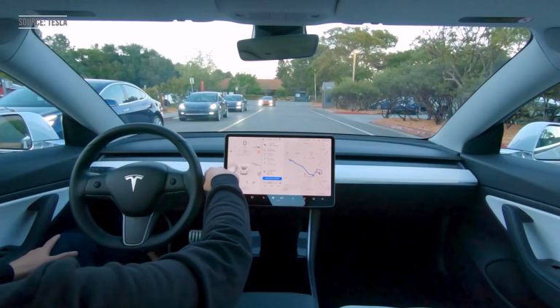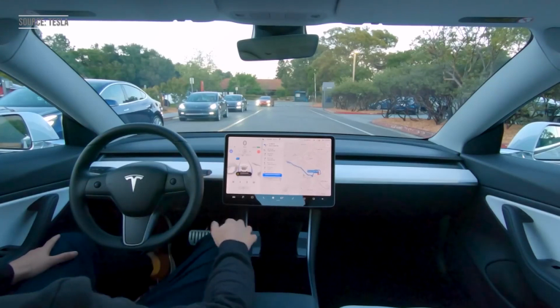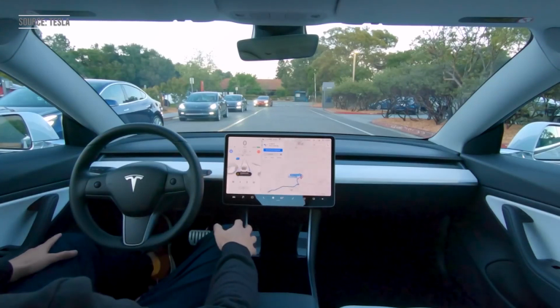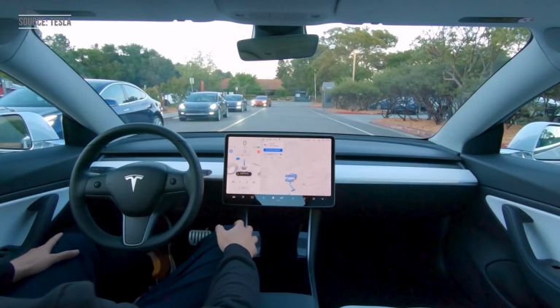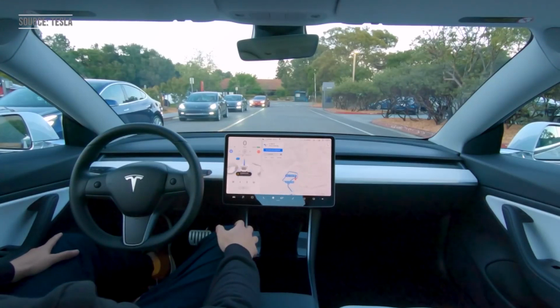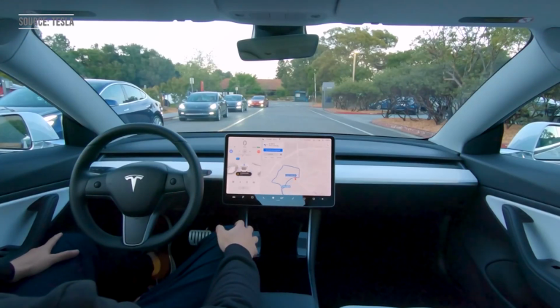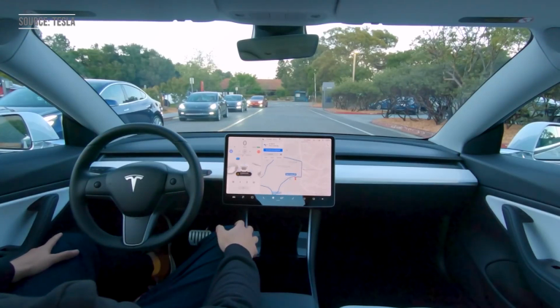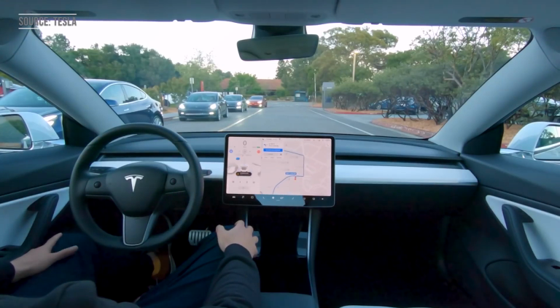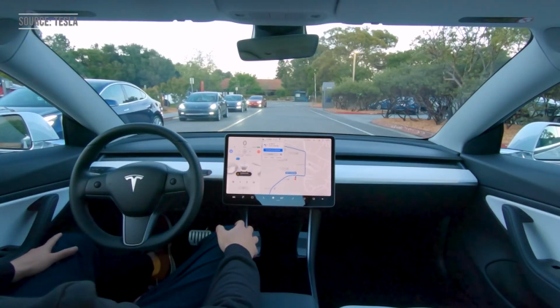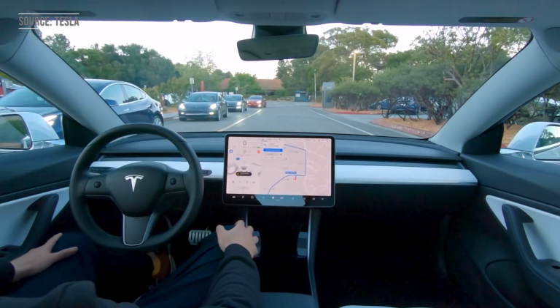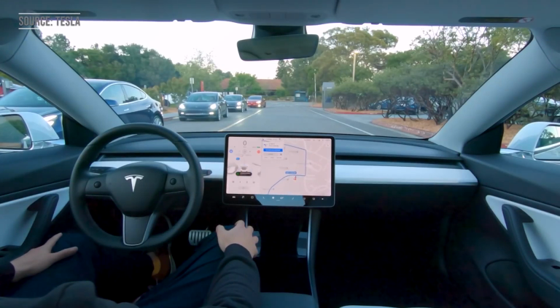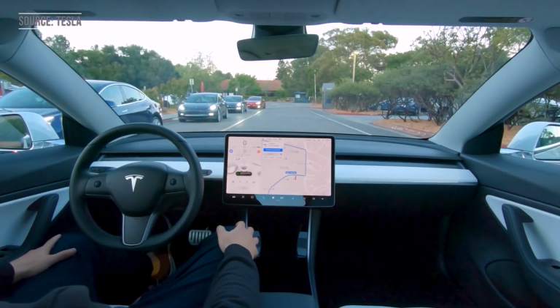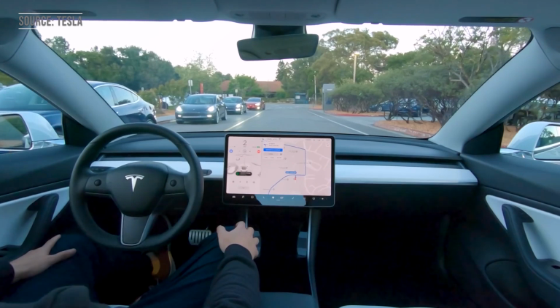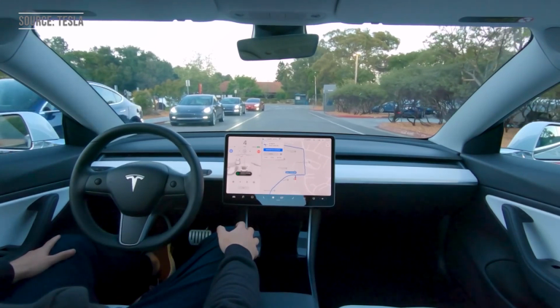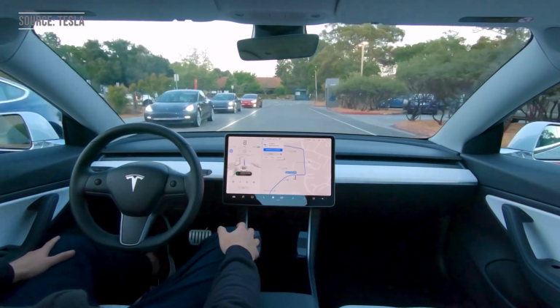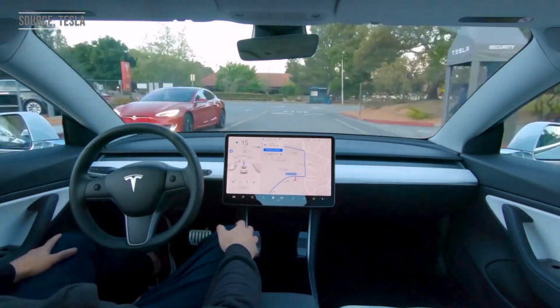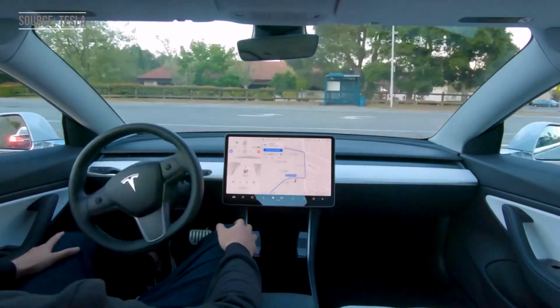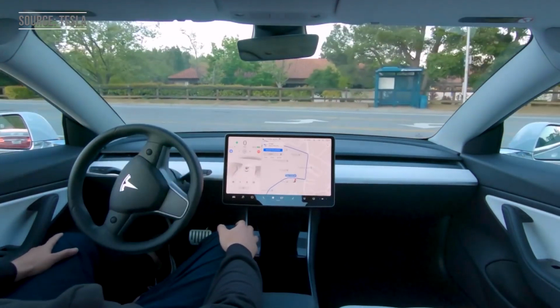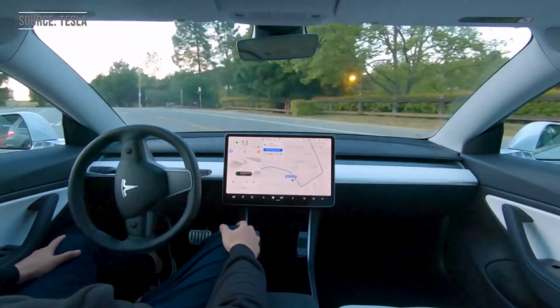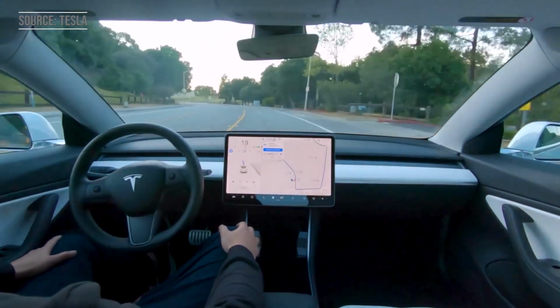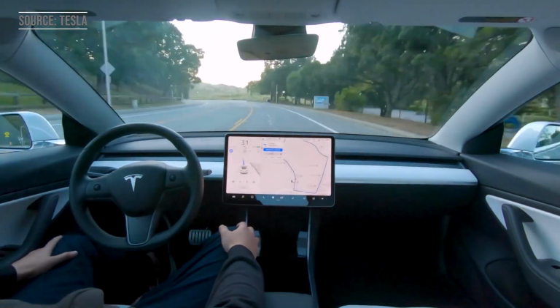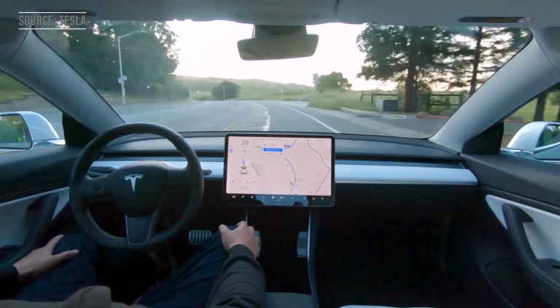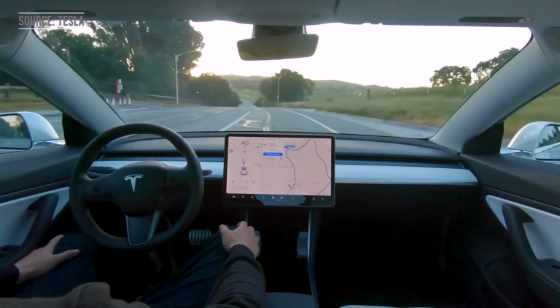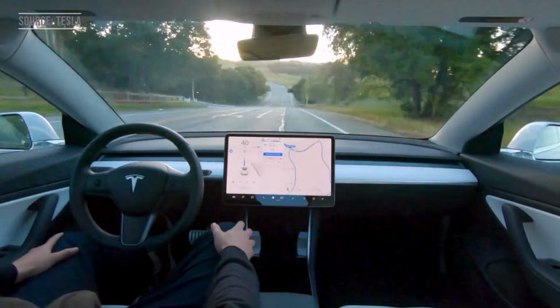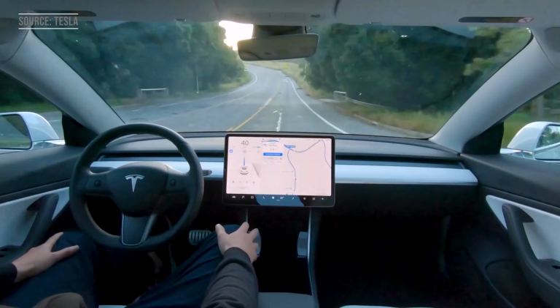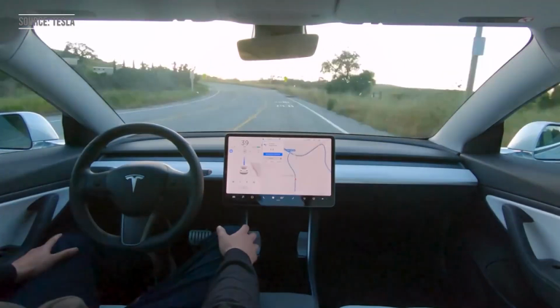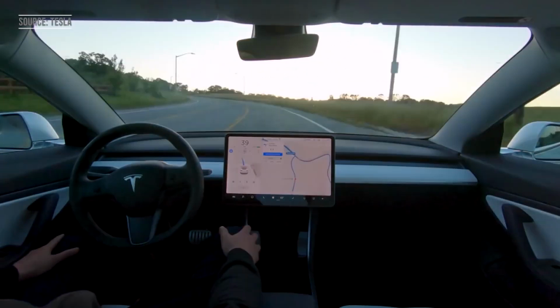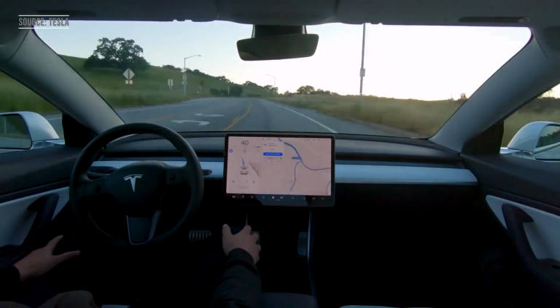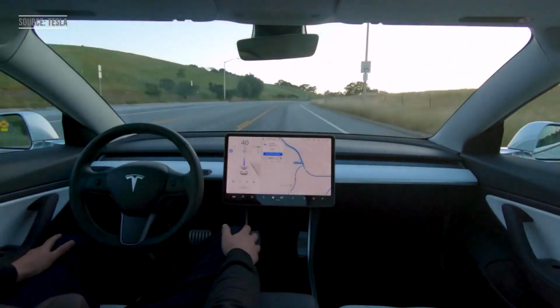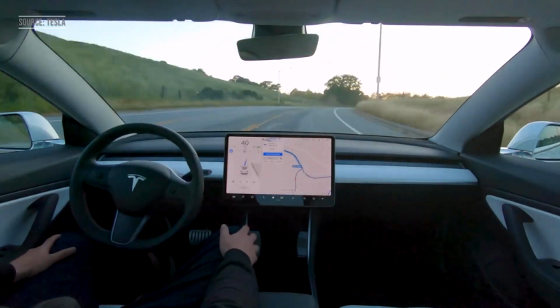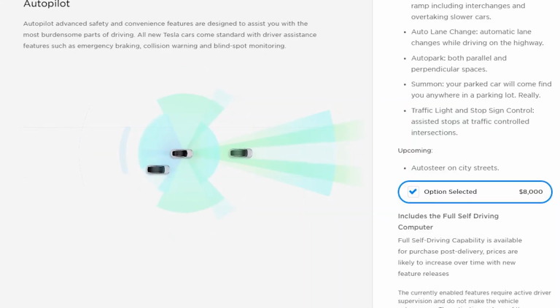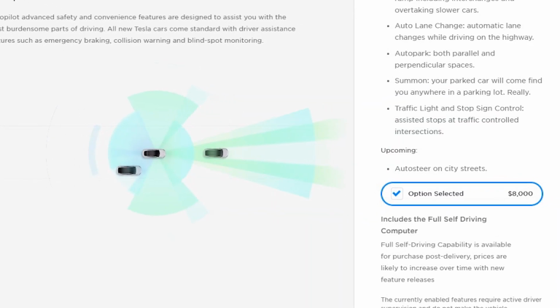Full self-driving, or FSD, in Teslas still hasn't rolled out yet — until real soon. In 6-10 weeks, some people who have bought full self-driving will receive an update. But what is really going to be in this update, and is it worth the current price?